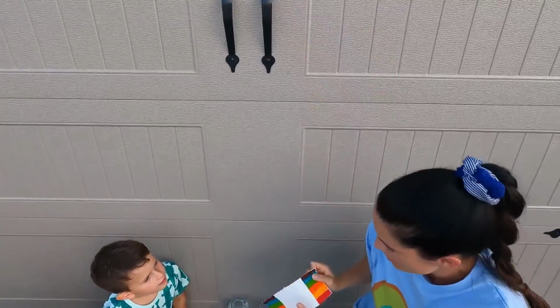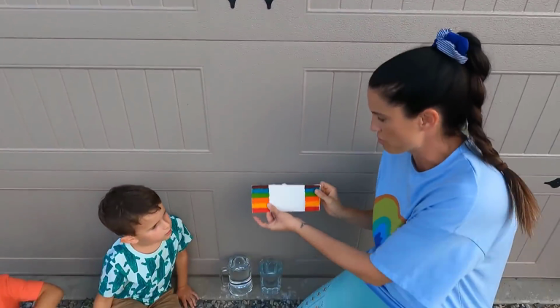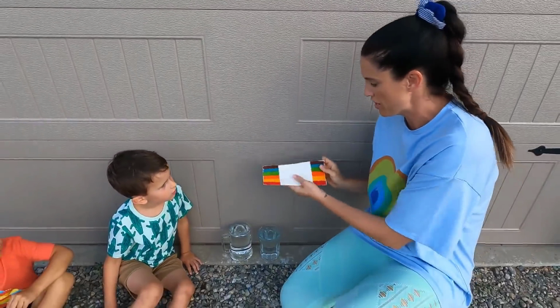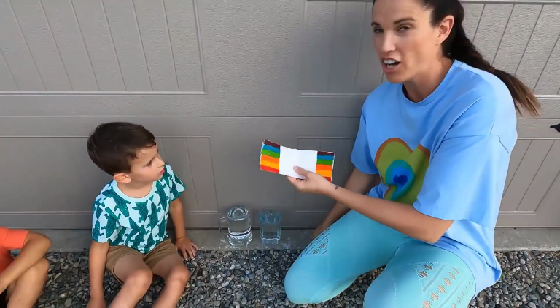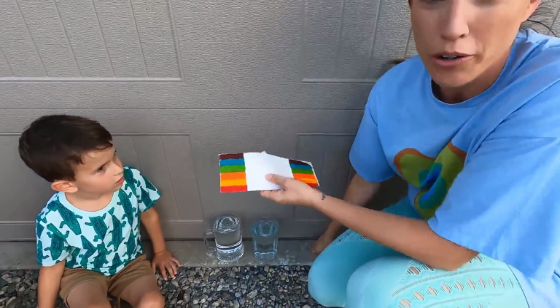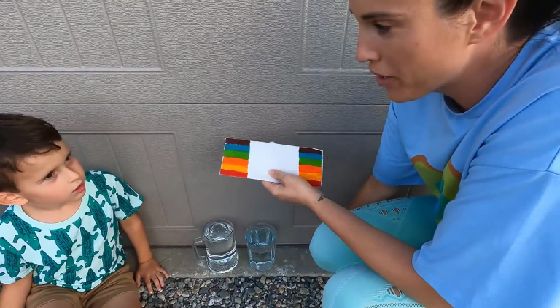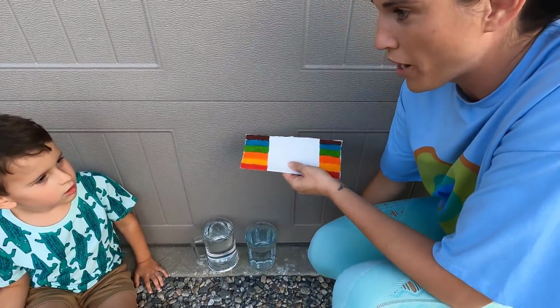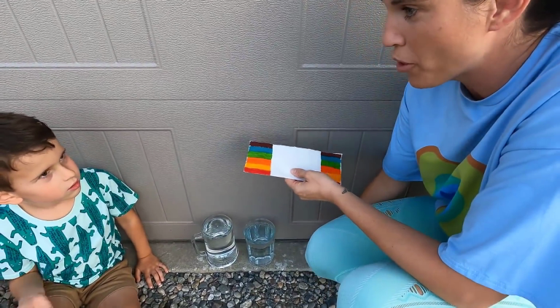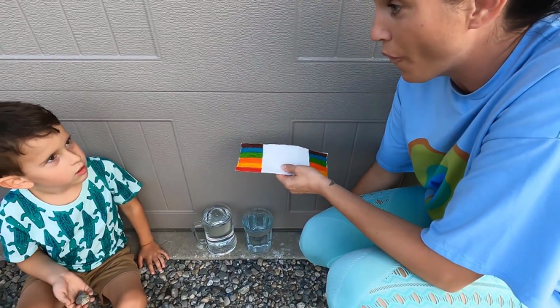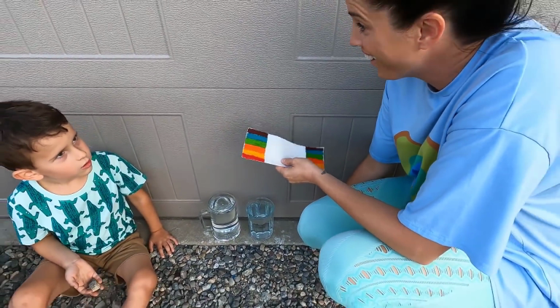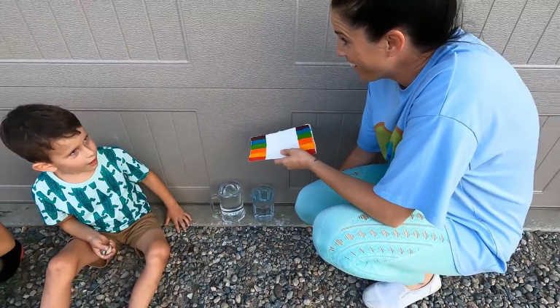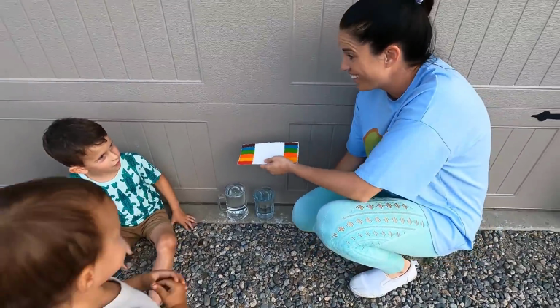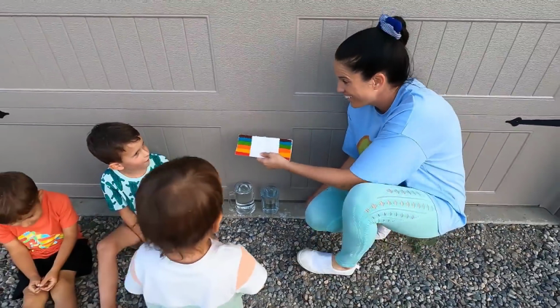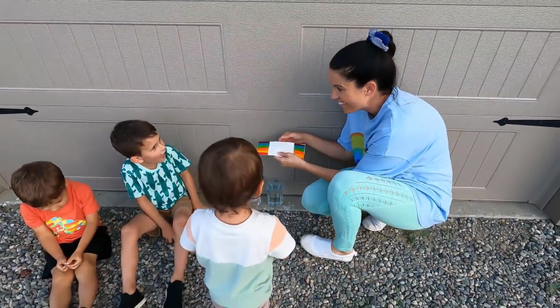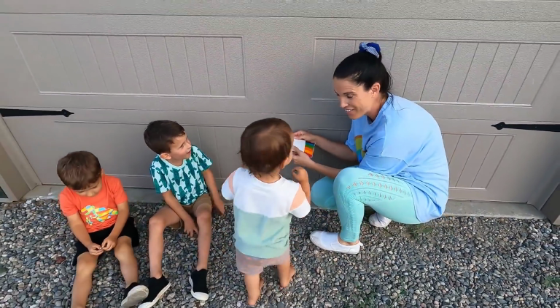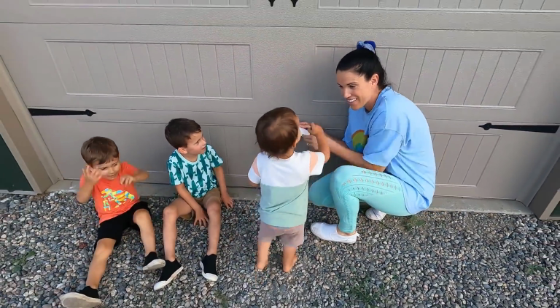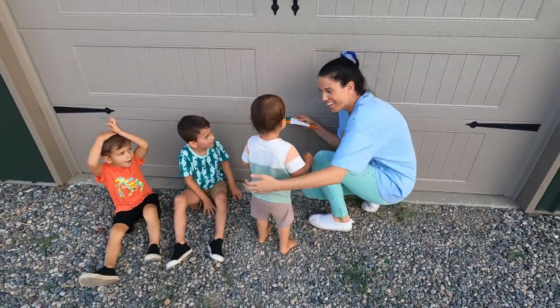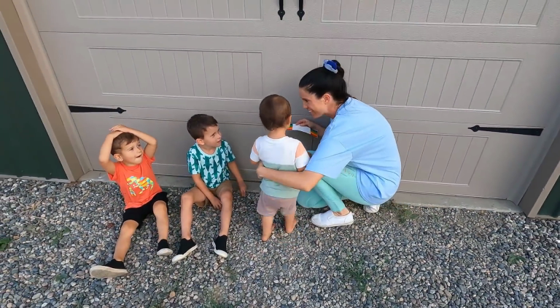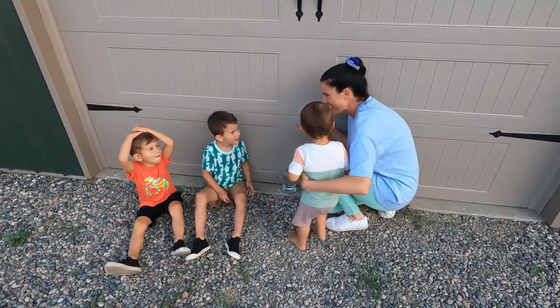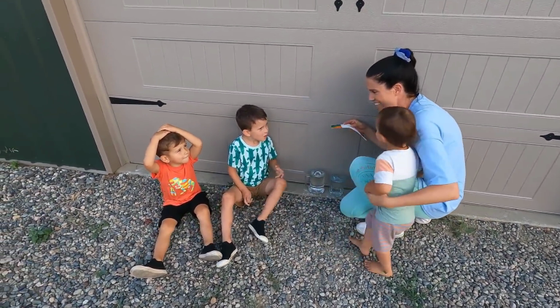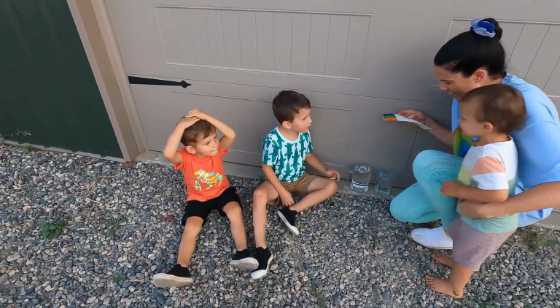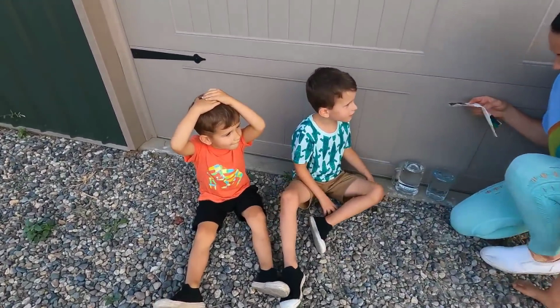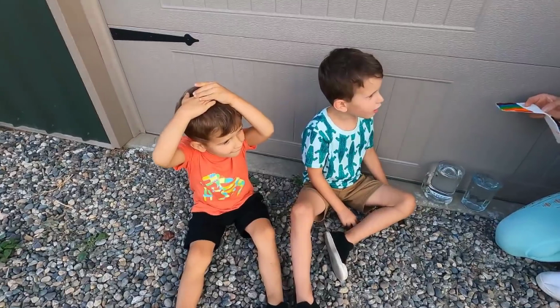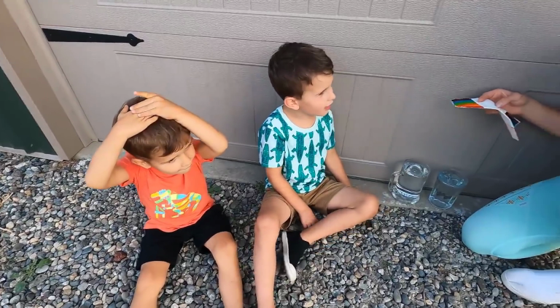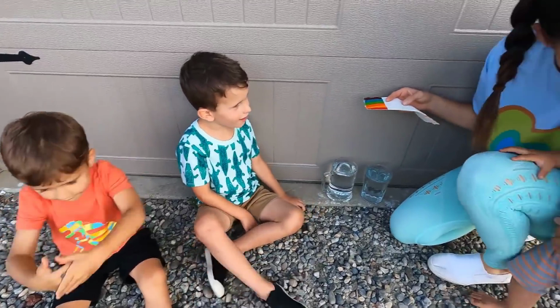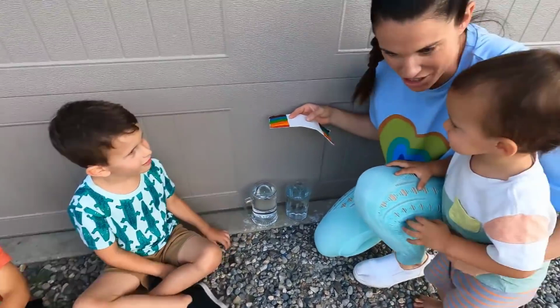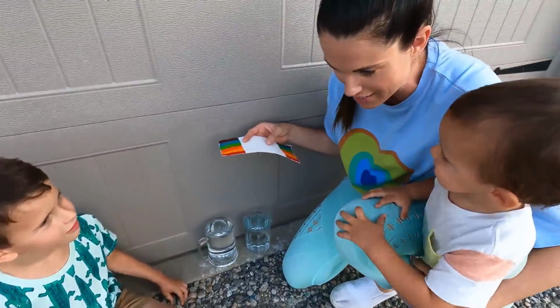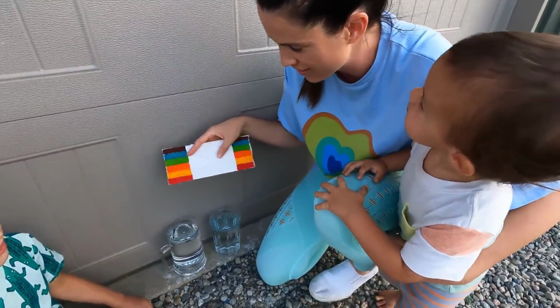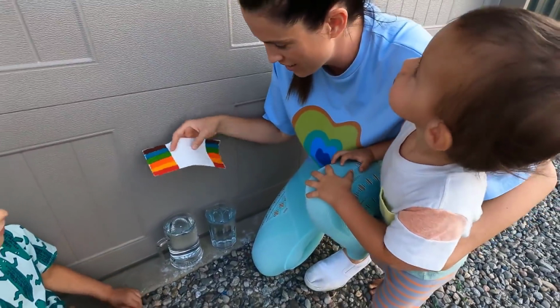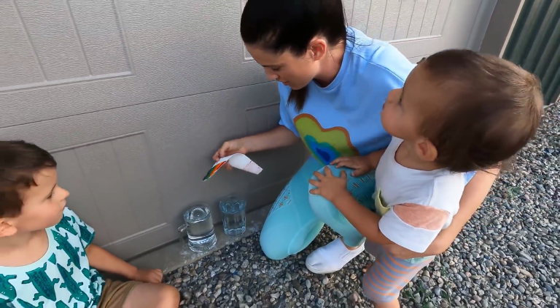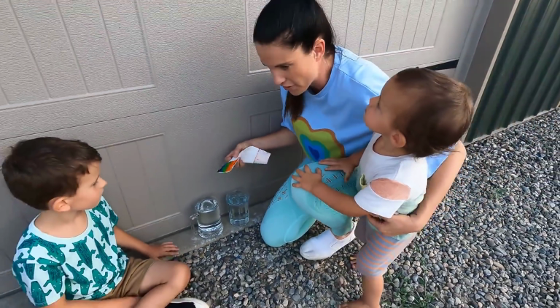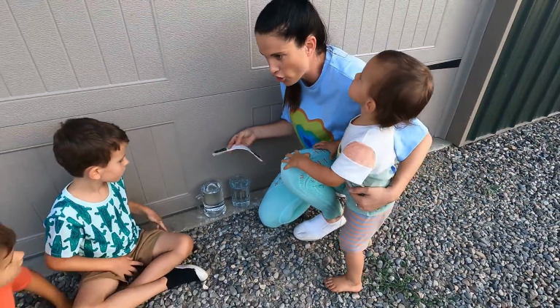This experiment is called a growing rainbow. I never heard of that. You haven't heard of that? It grows! Let's try this. Let's see if it grows.